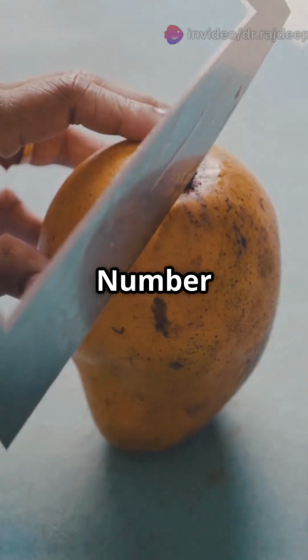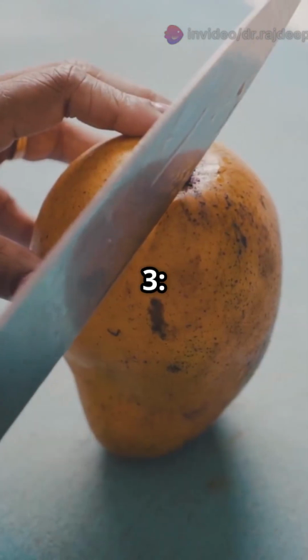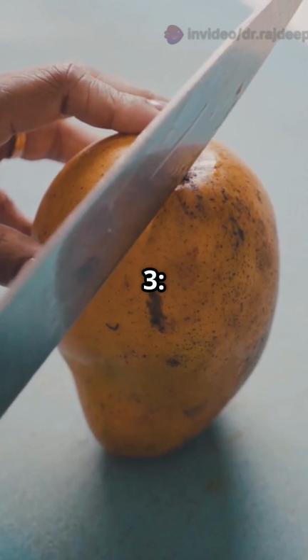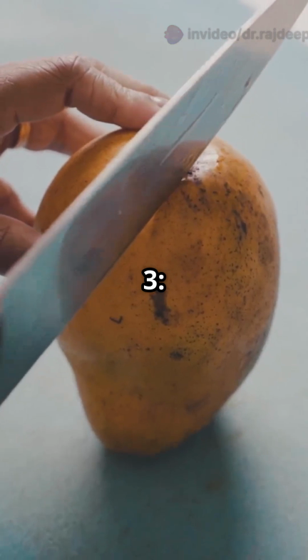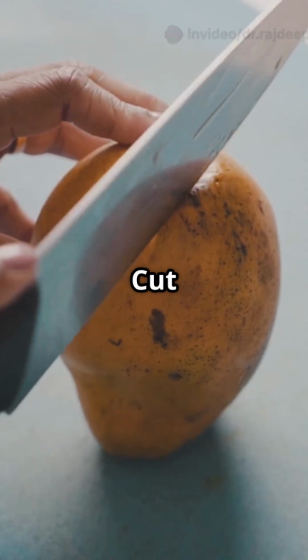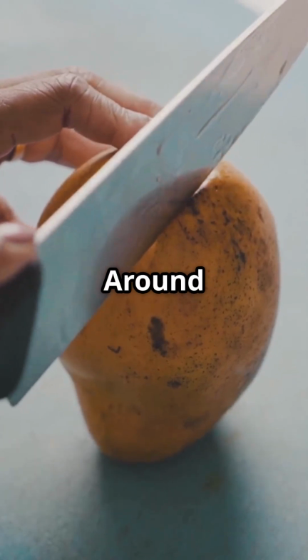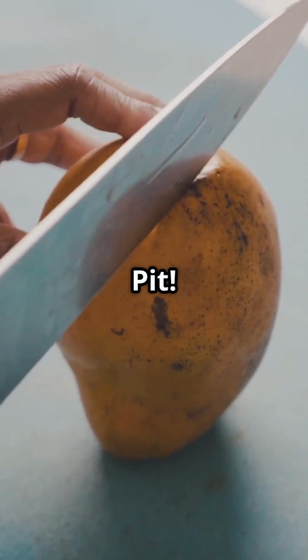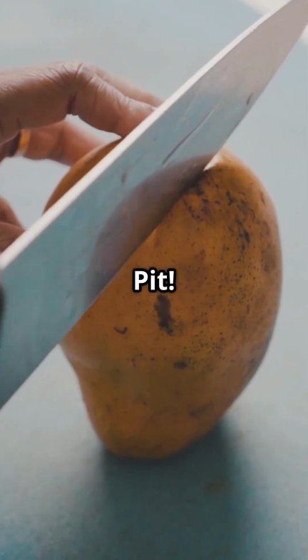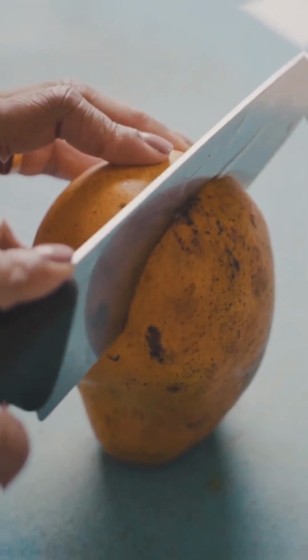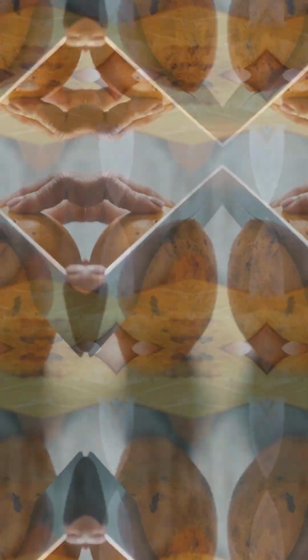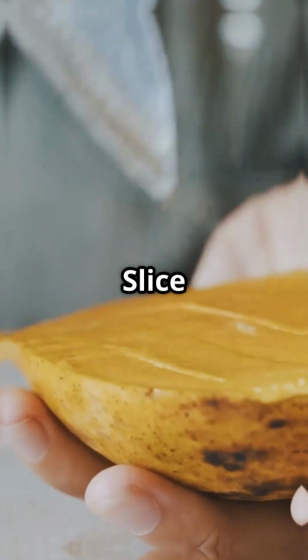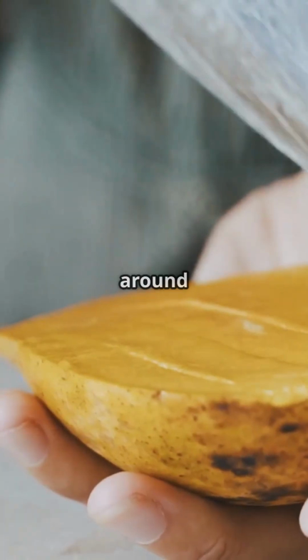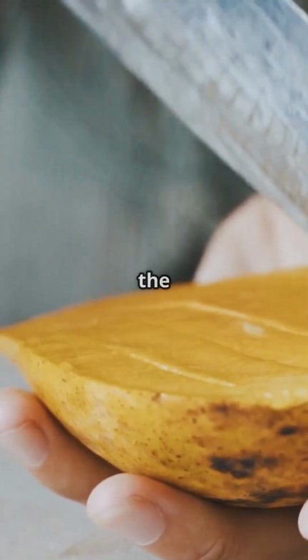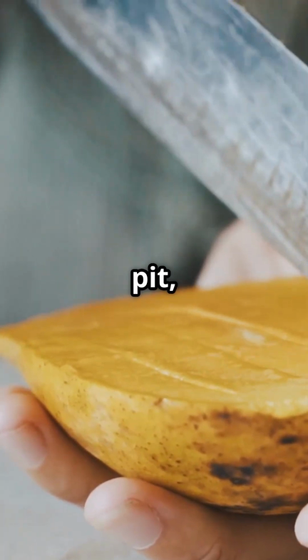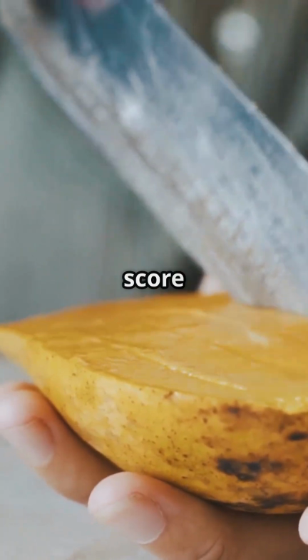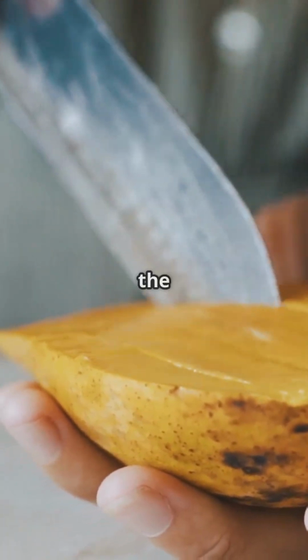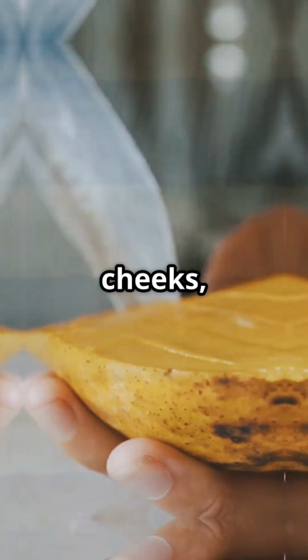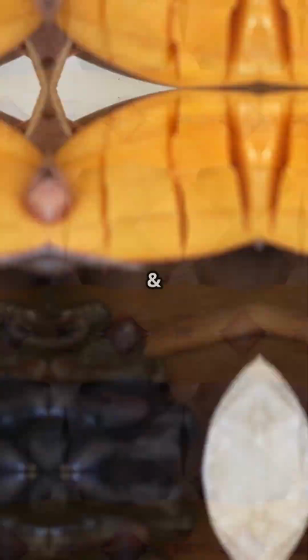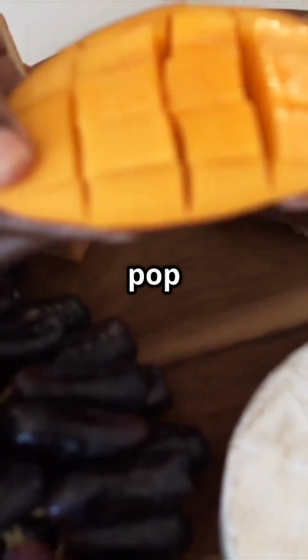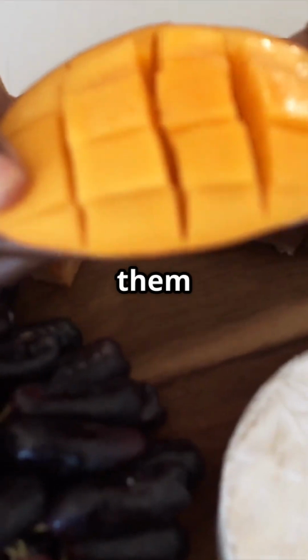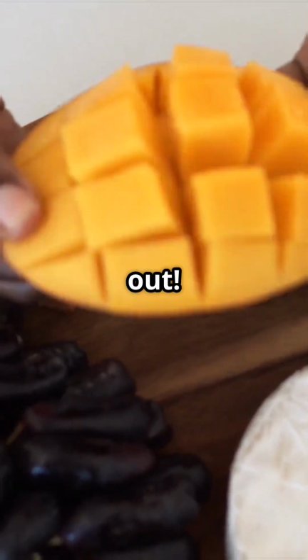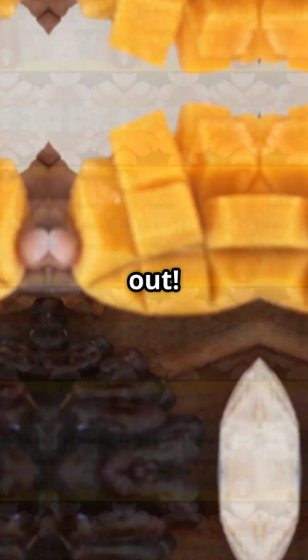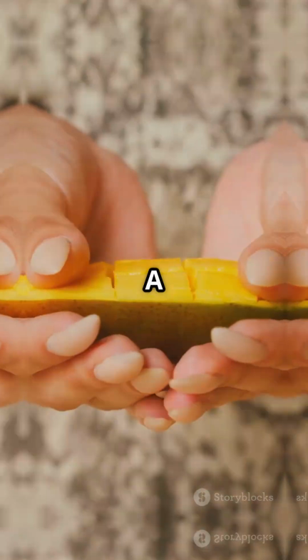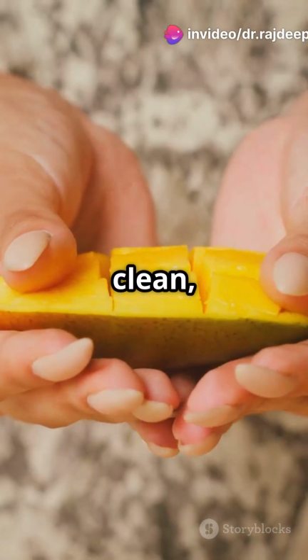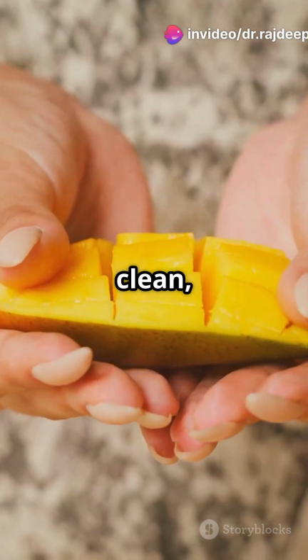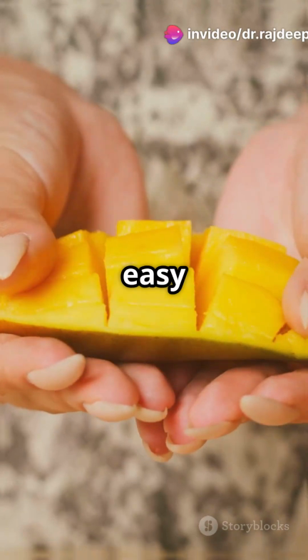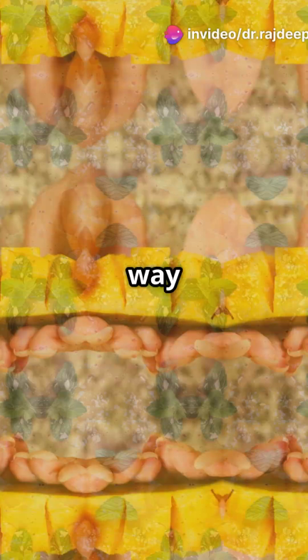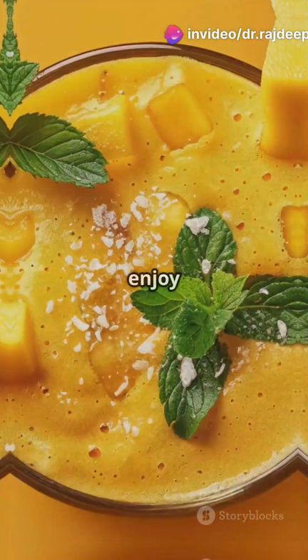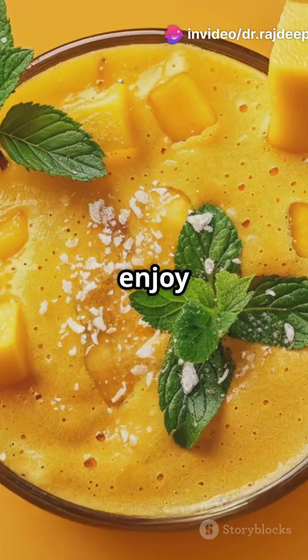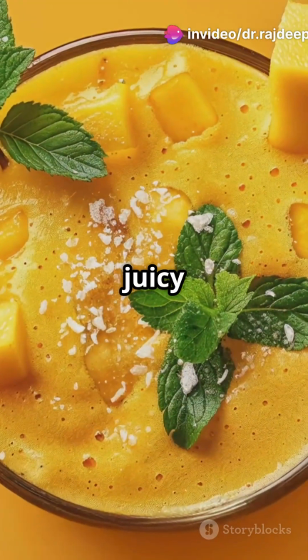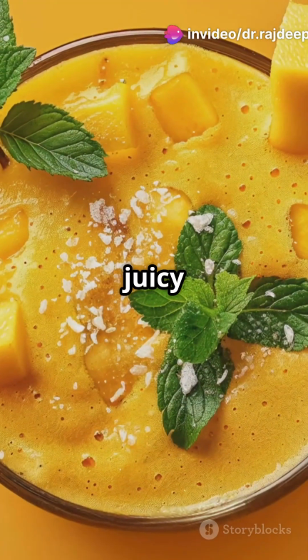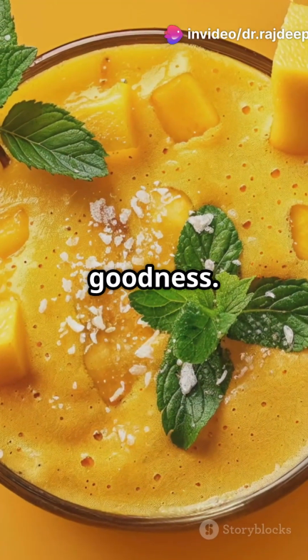Number 3: Cut around the pit. Slice around the pit, score the cheeks and pop them out — a clean, easy way to enjoy the juicy goodness.